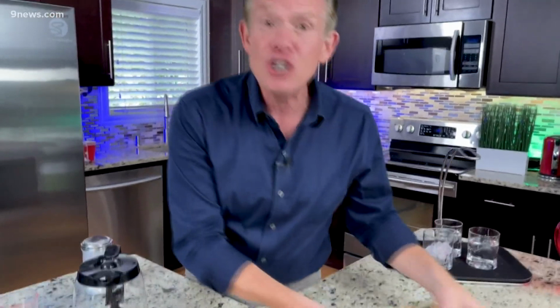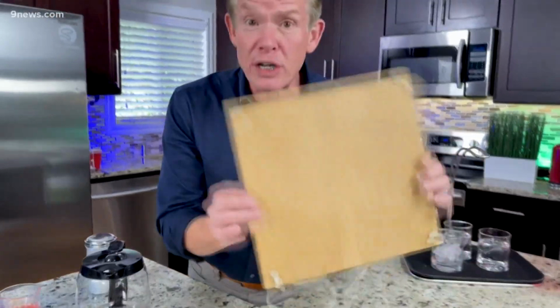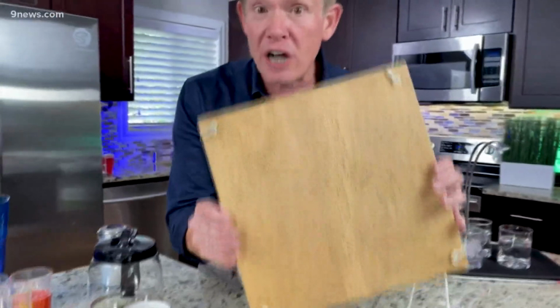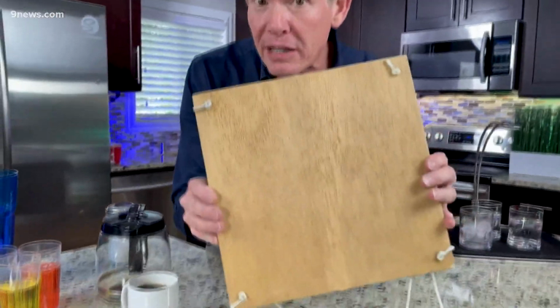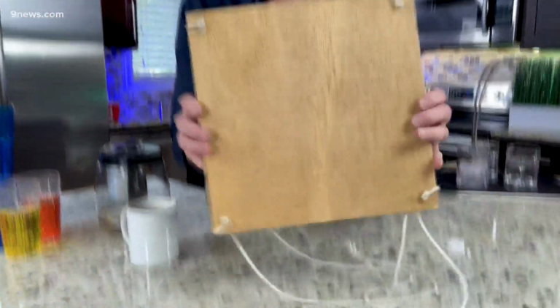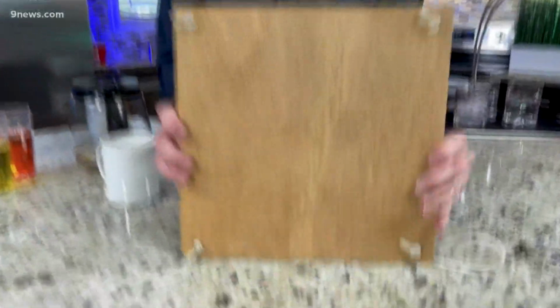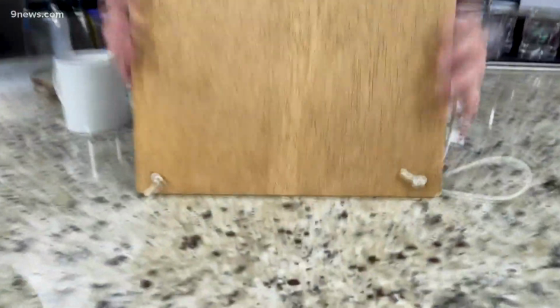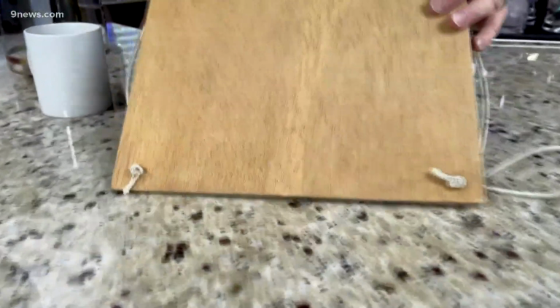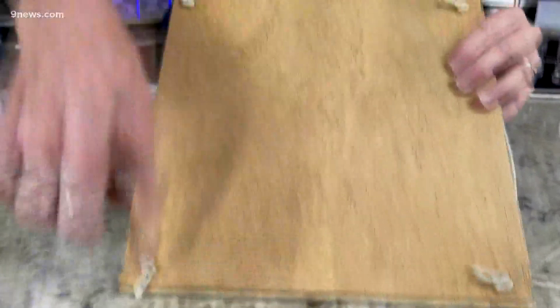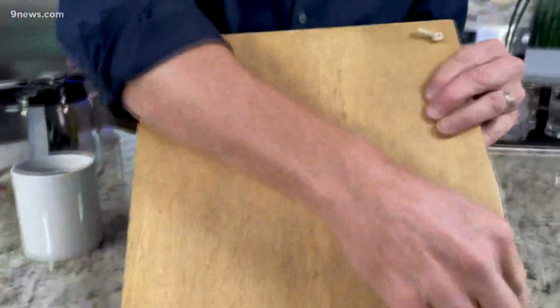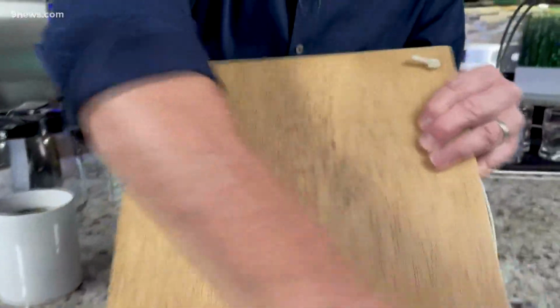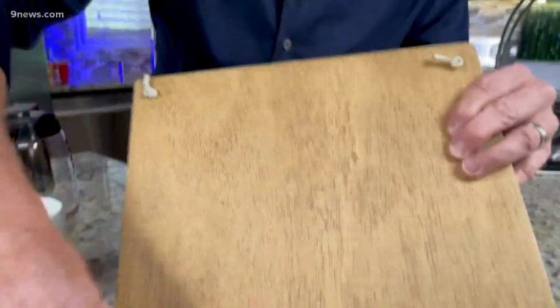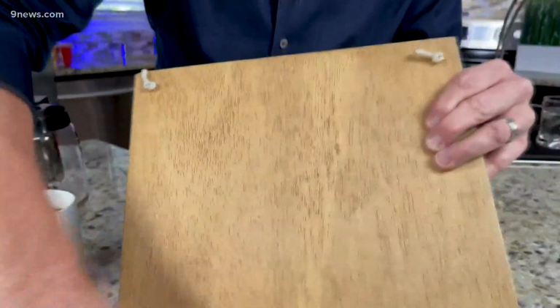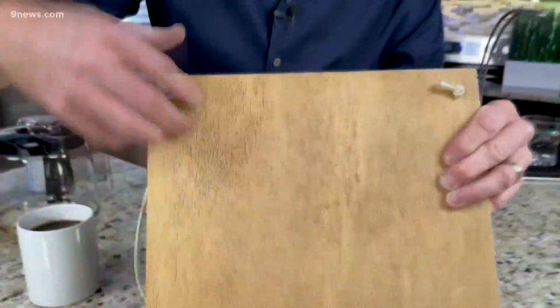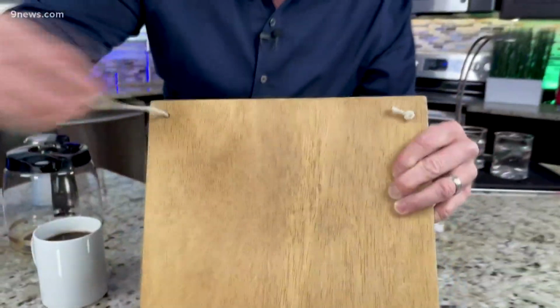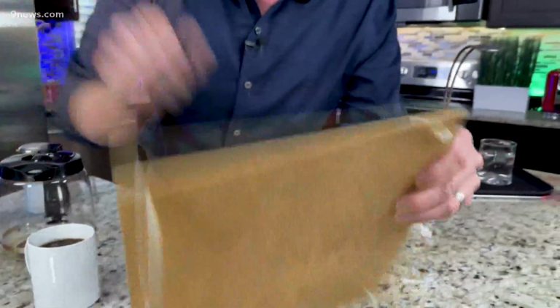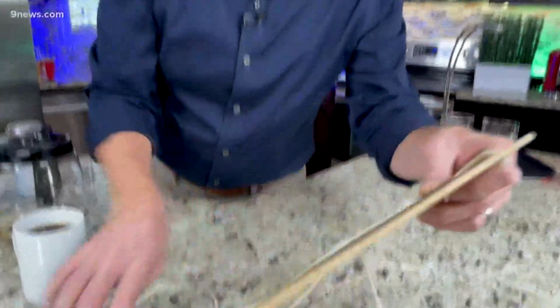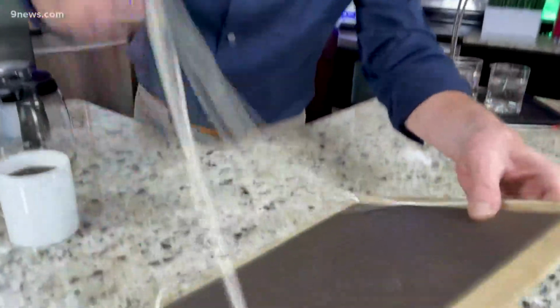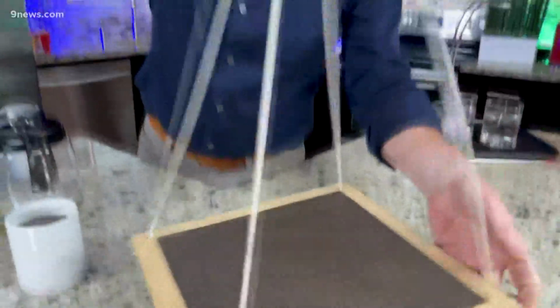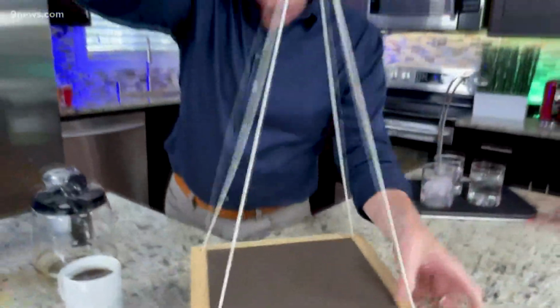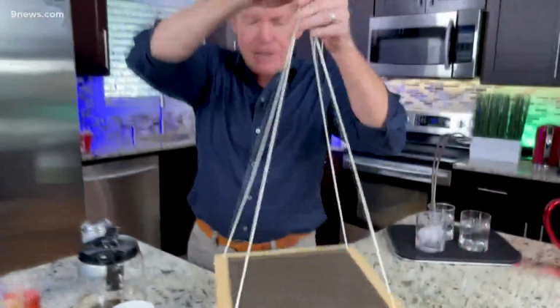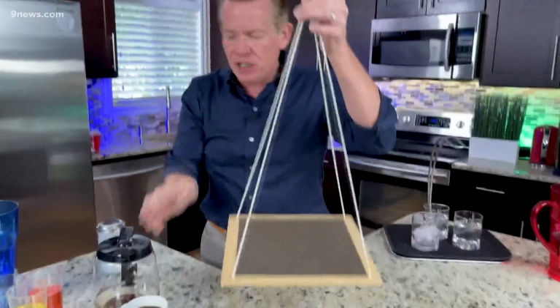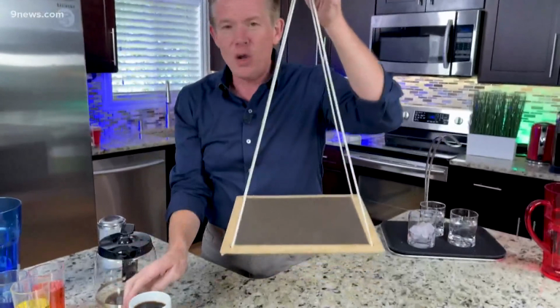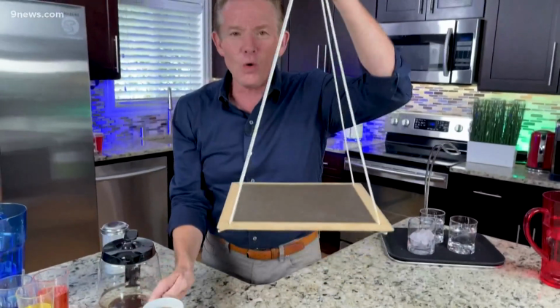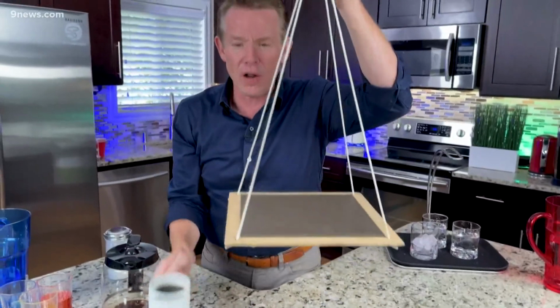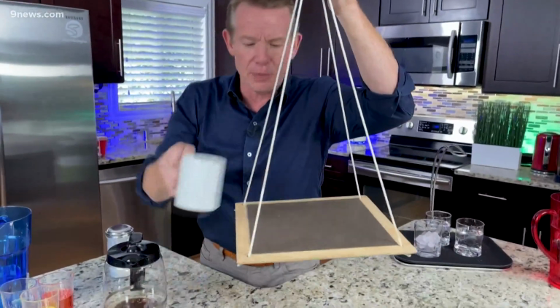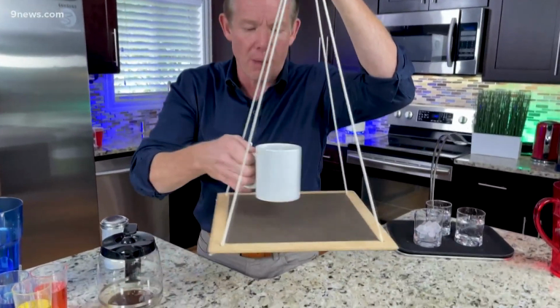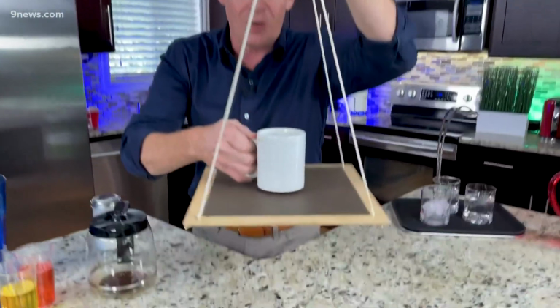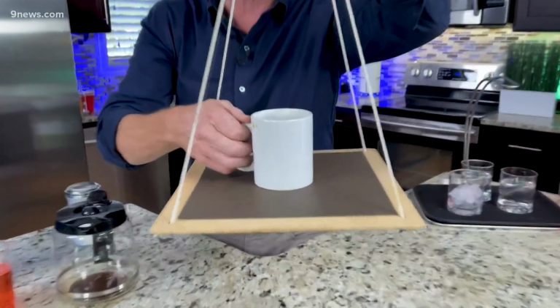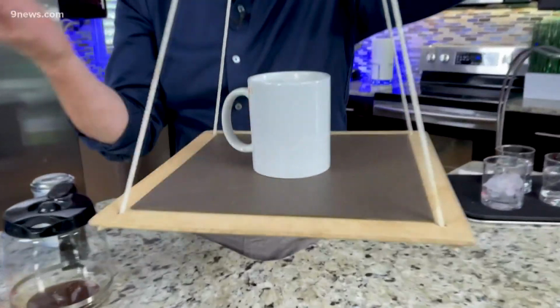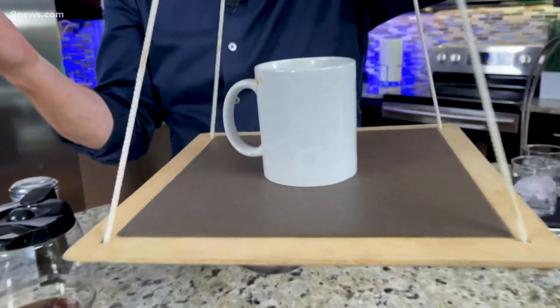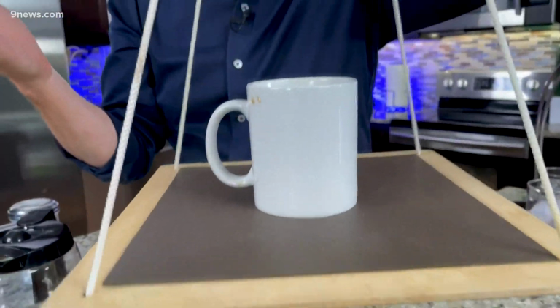Just run to the garage and make this board. You get a board, put holes in it, put the cord in the board like this — that's to hold it up like a tray. This will hold your coffee cup with no problem at all. And you thought this wasn't going to be a good idea.